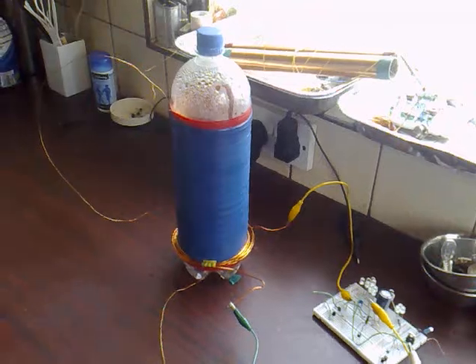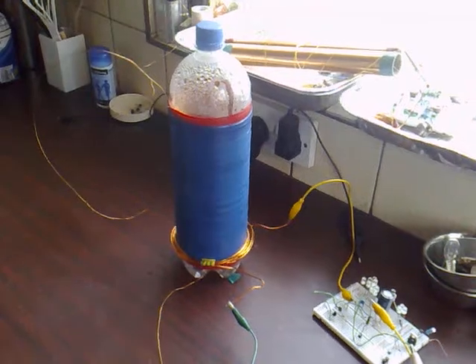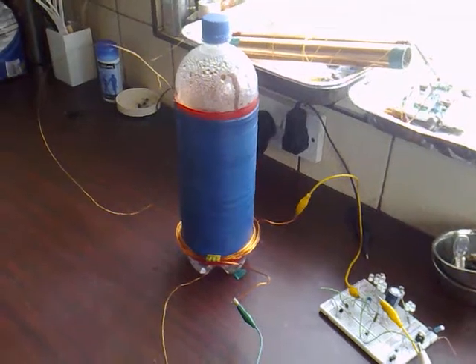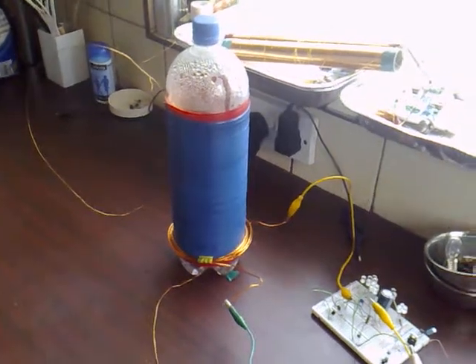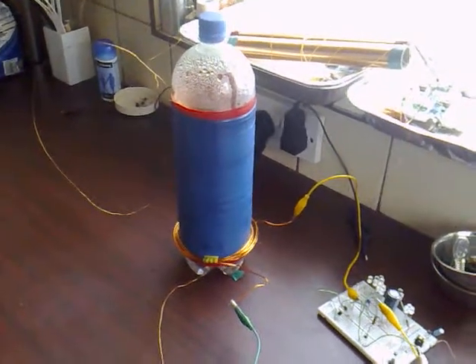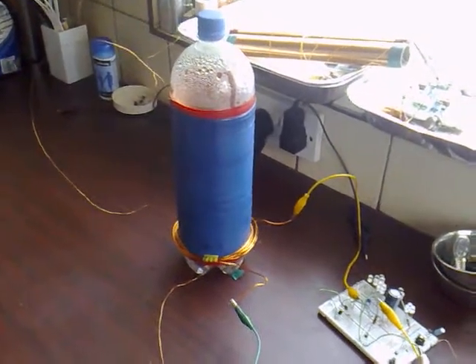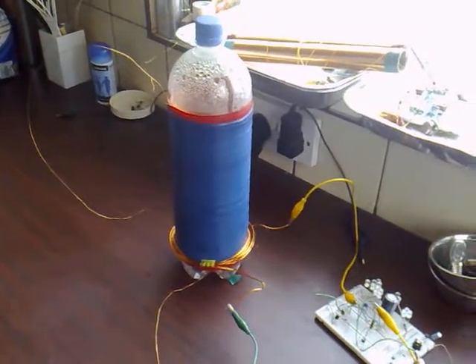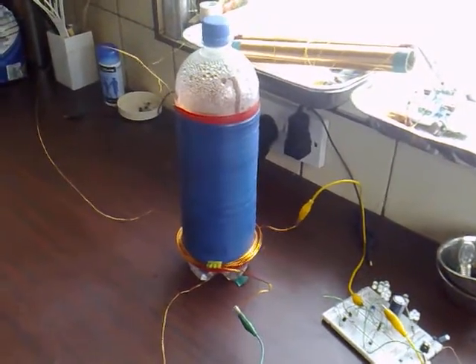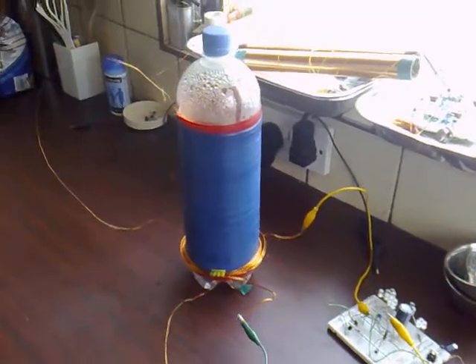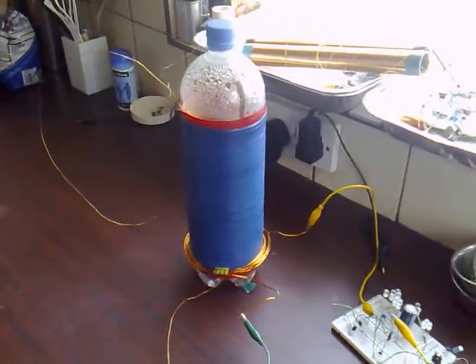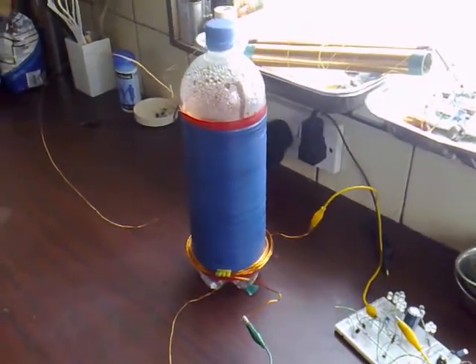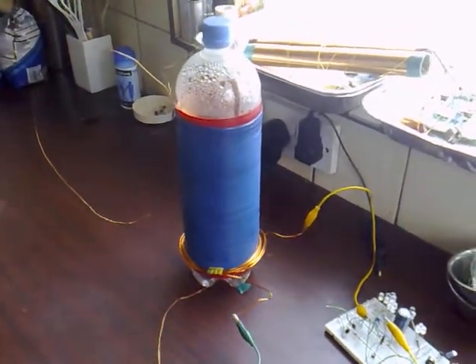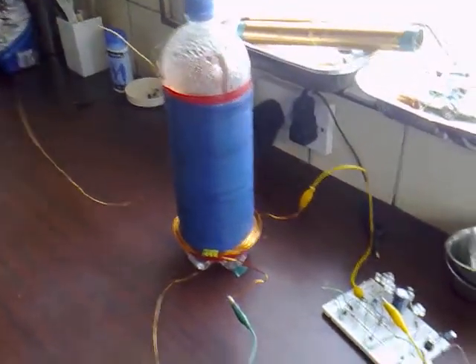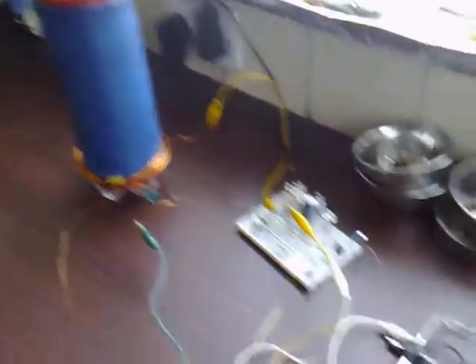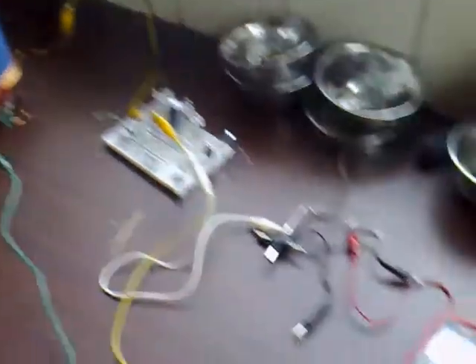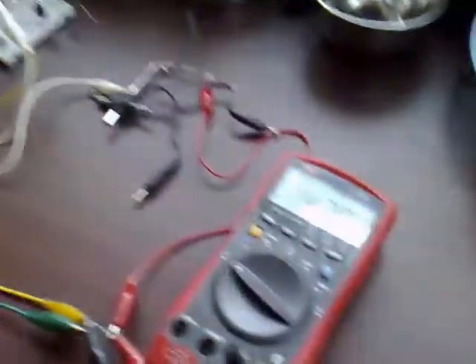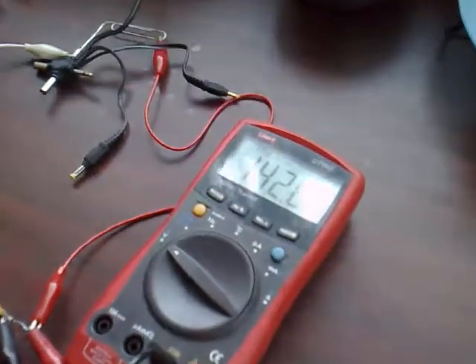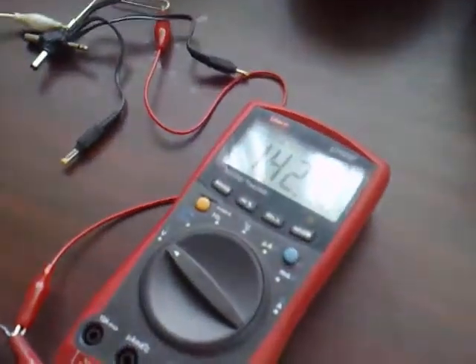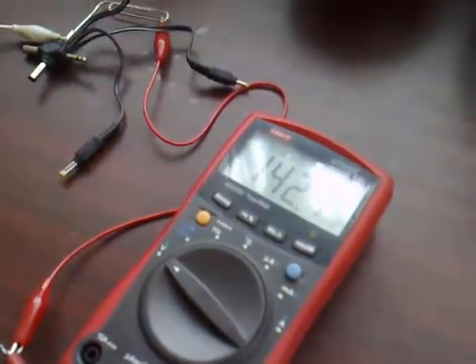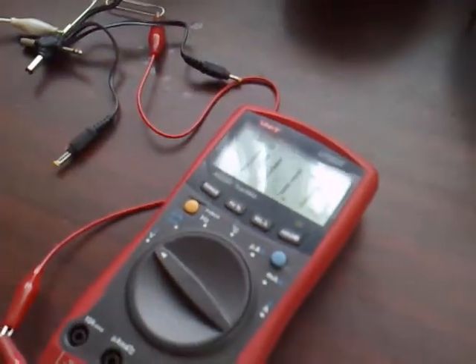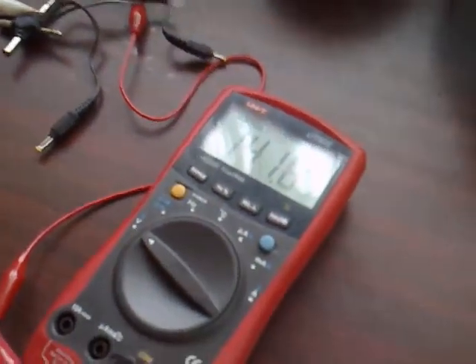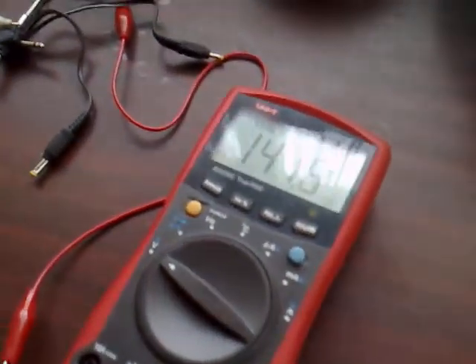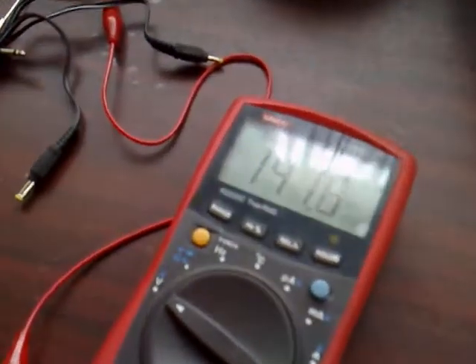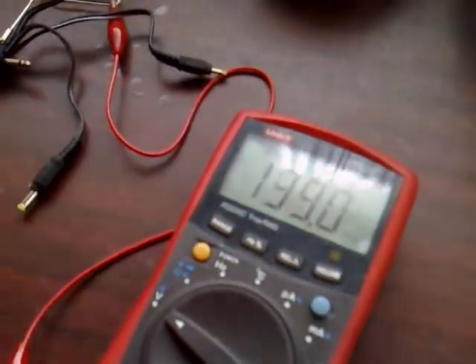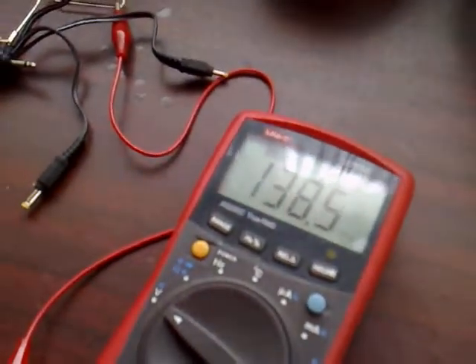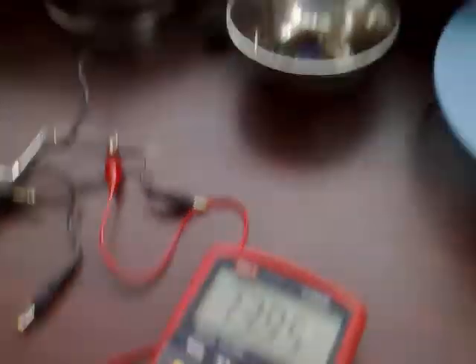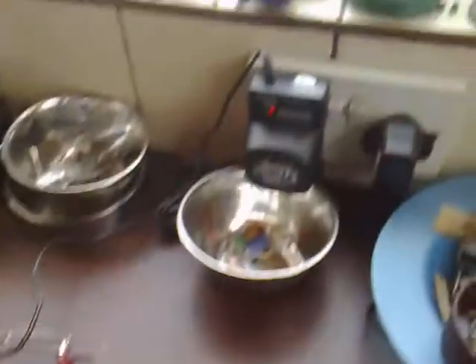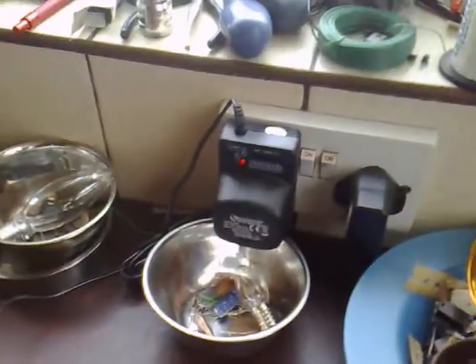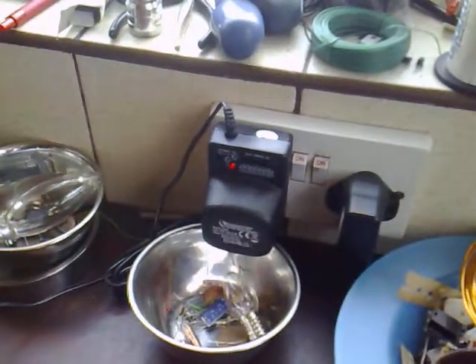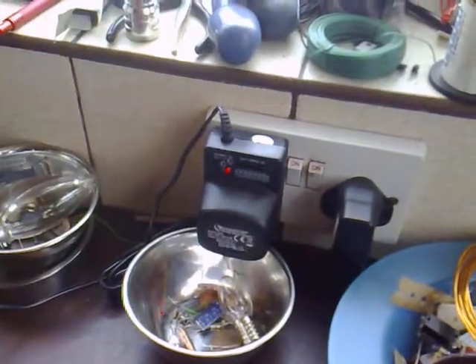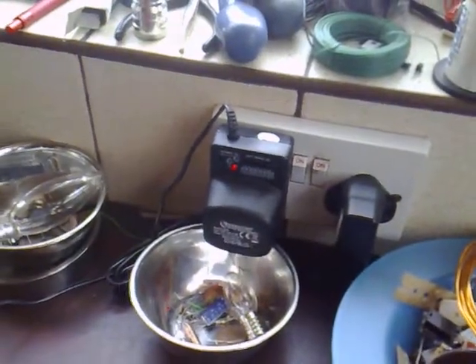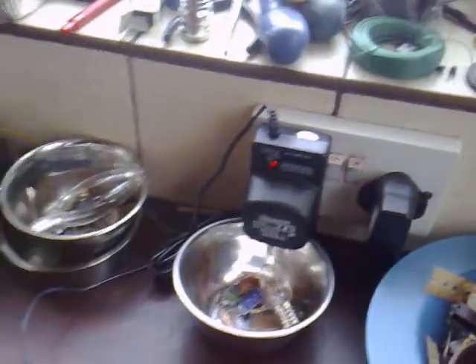Today I'm doing a quick experiment with wireless energy transfer, using the Slayer exciter as the transmitter. The current draw from the exciter is 143 milliamps and it's running off a wall adapter at 16 volts.